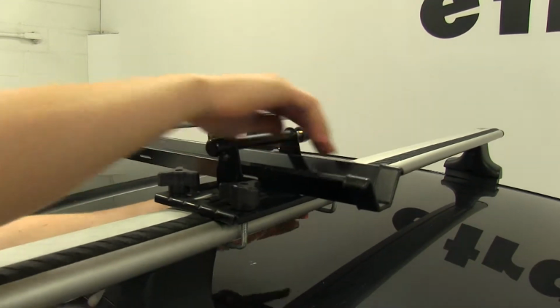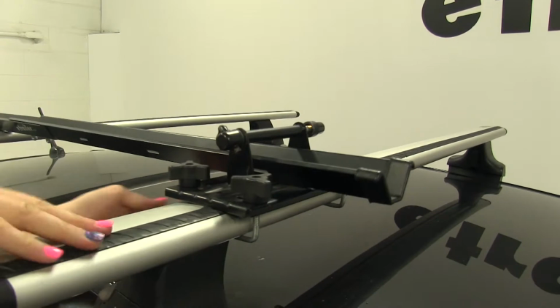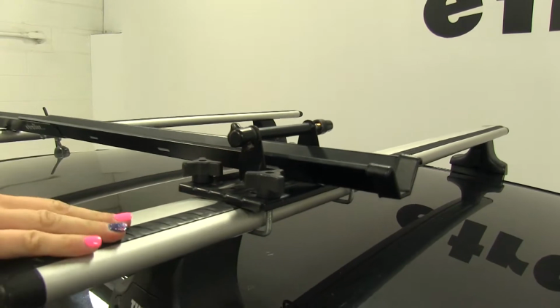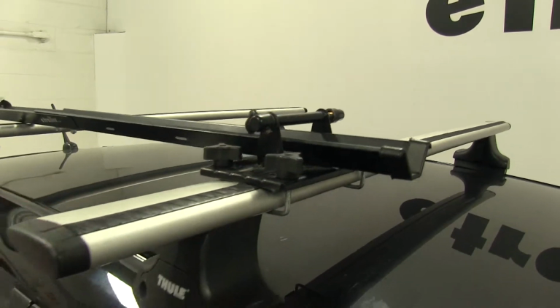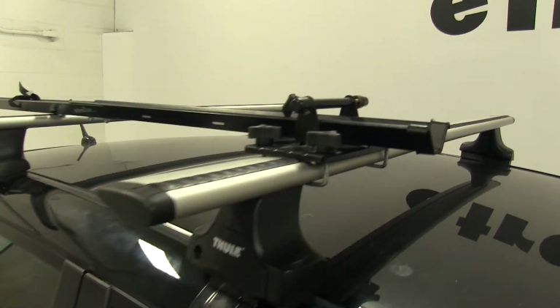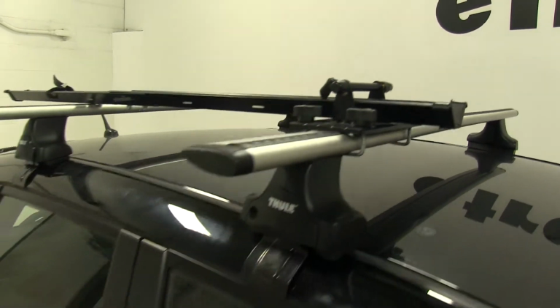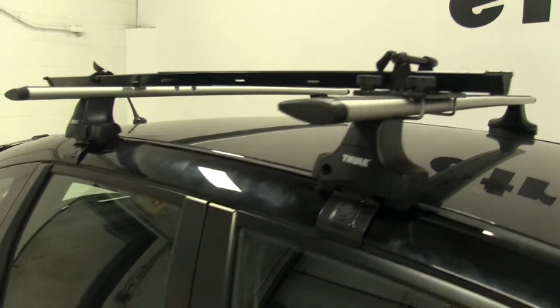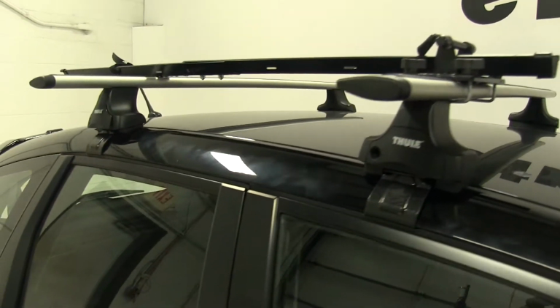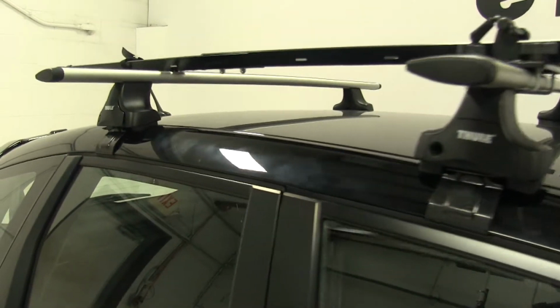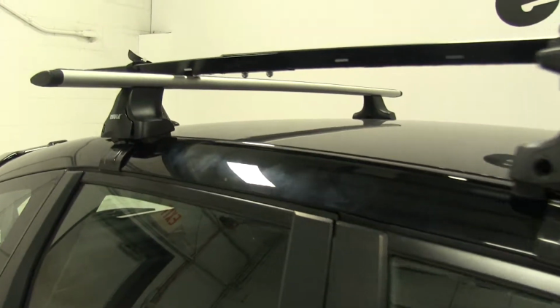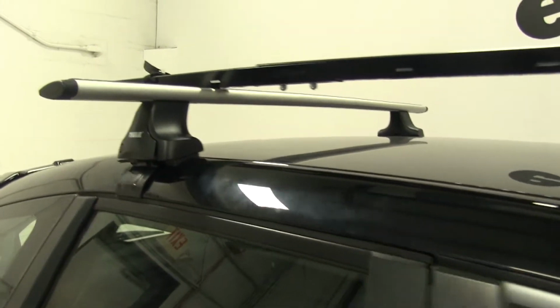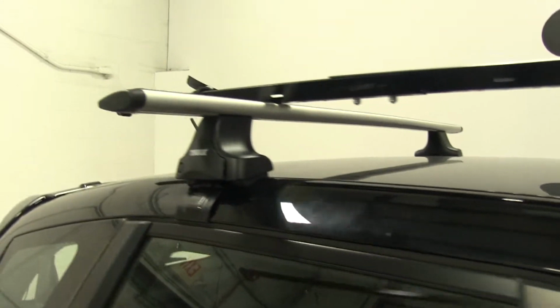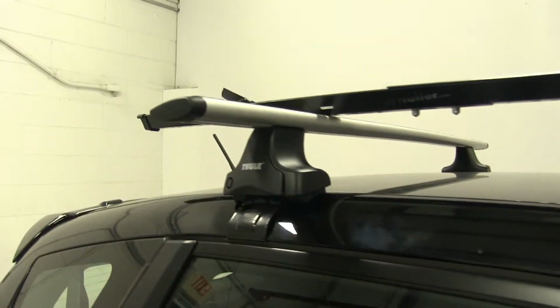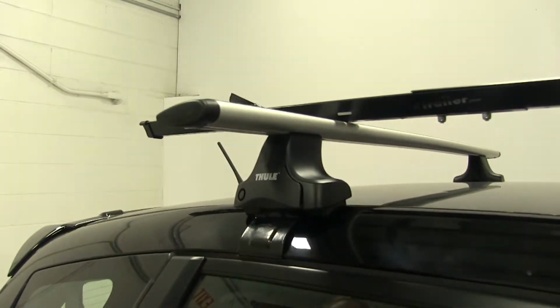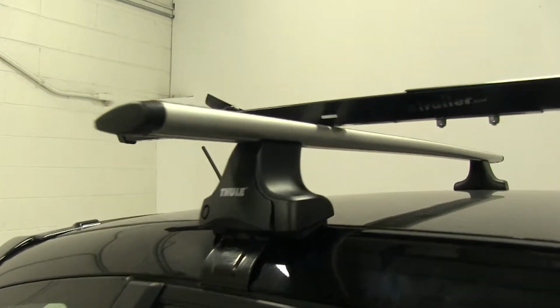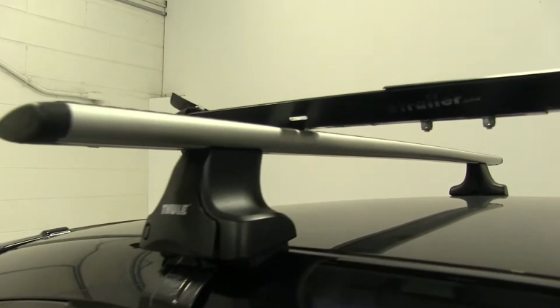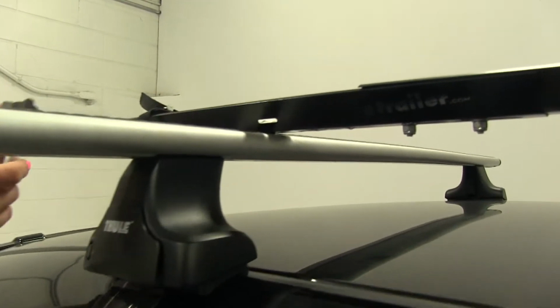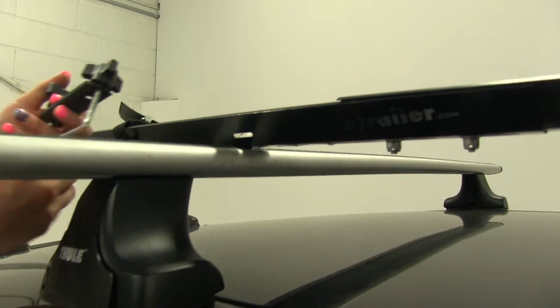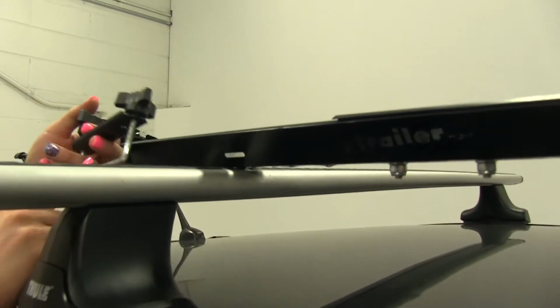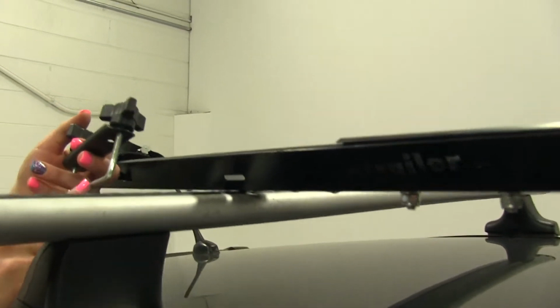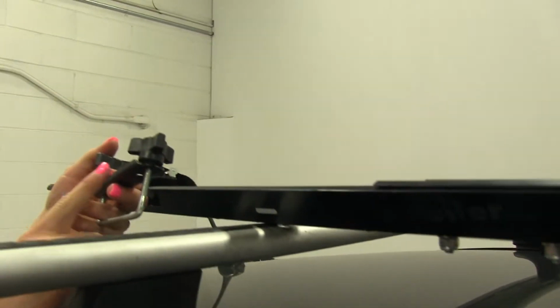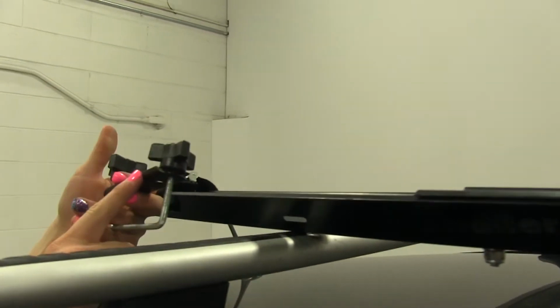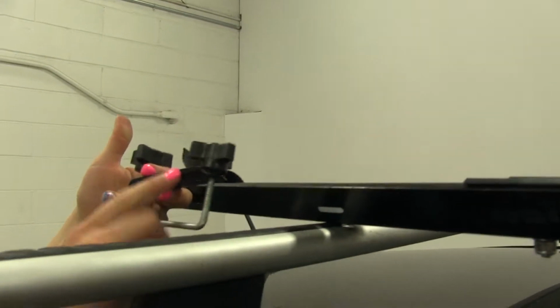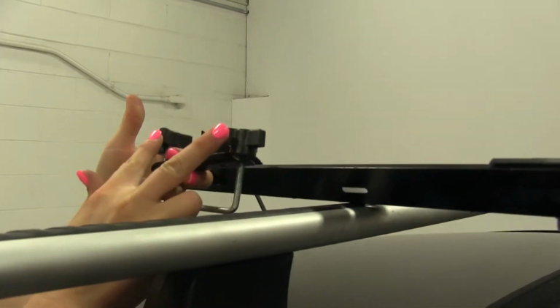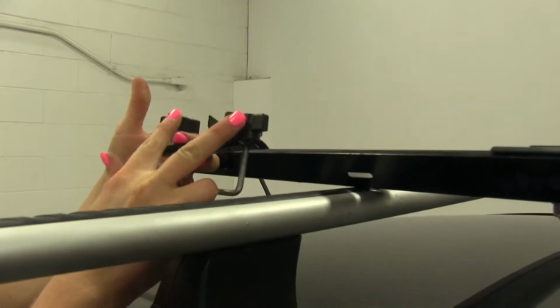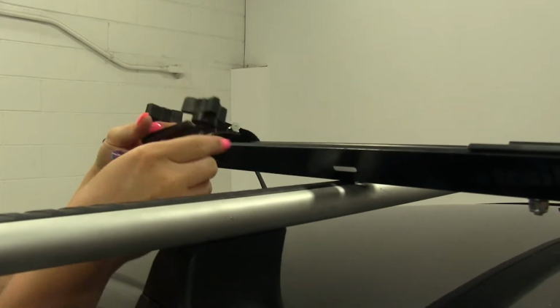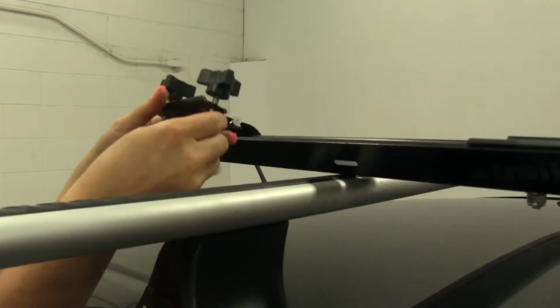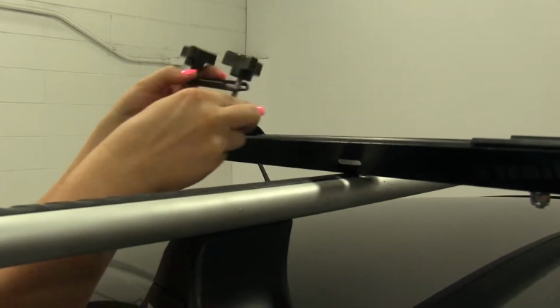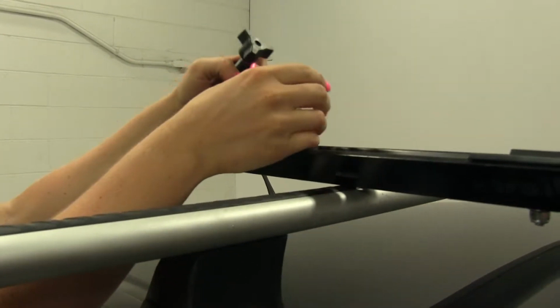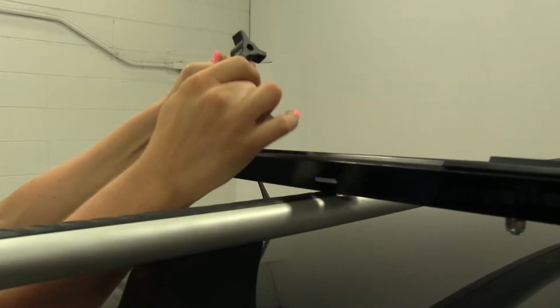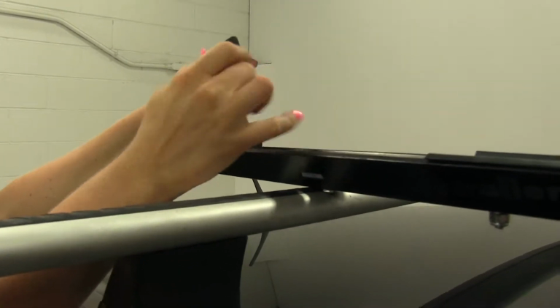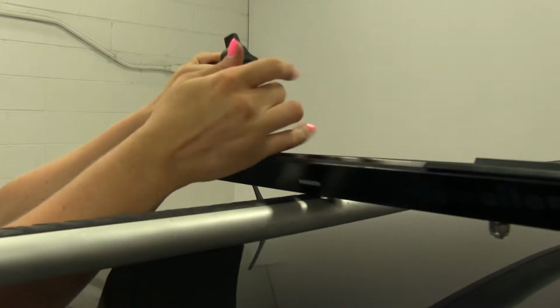With that in place, we'll go ahead and move to the rear portion of the rack. It comes with the U-bolt, the bracket, and the two wing nuts, so we'll go ahead and remove these.